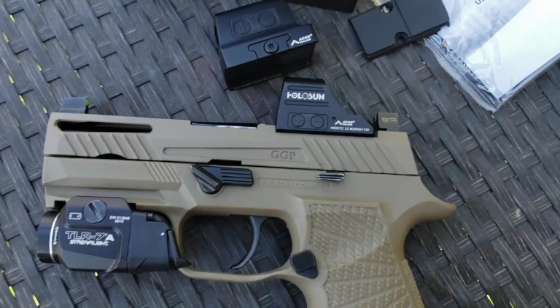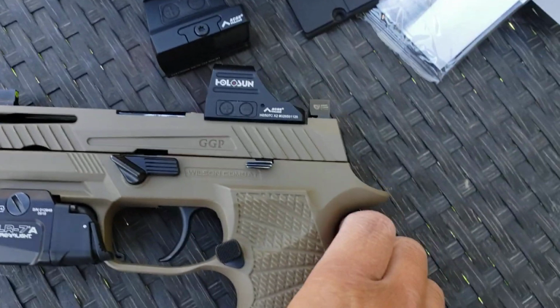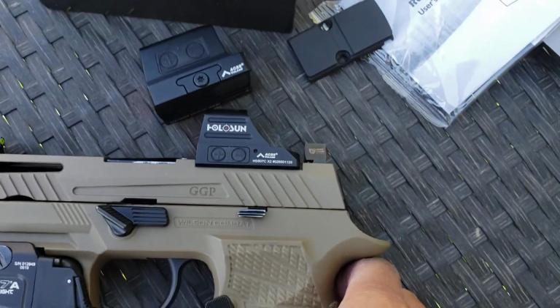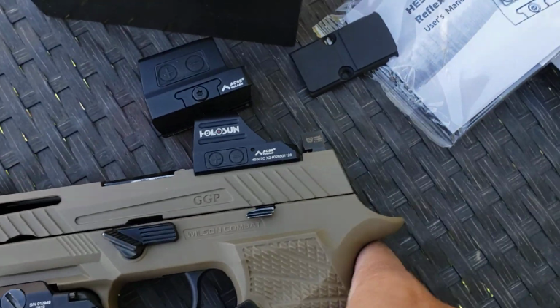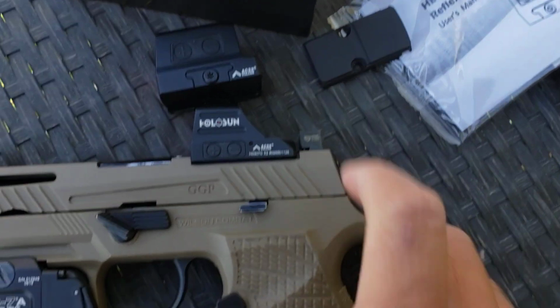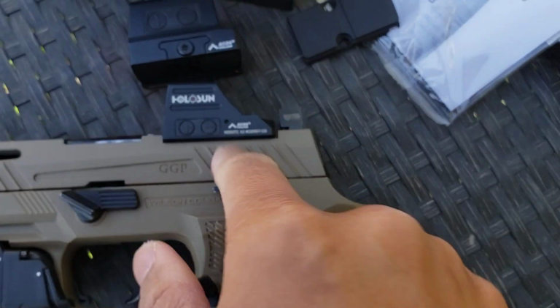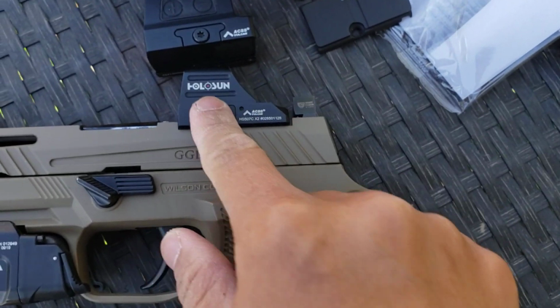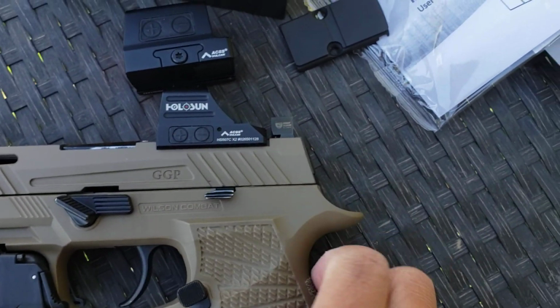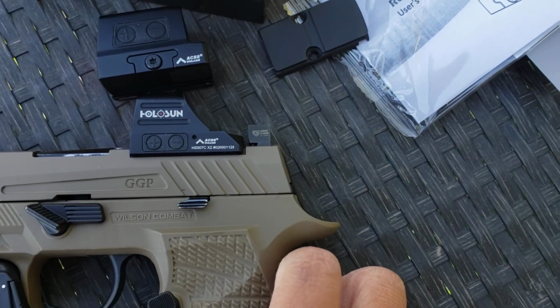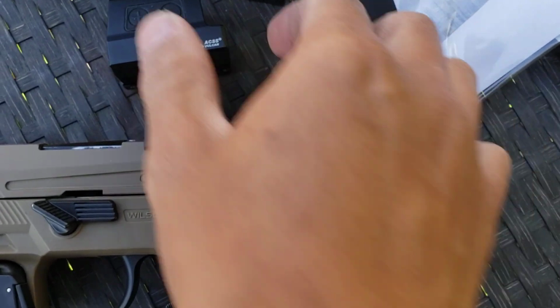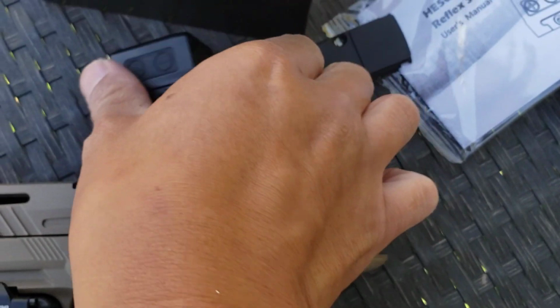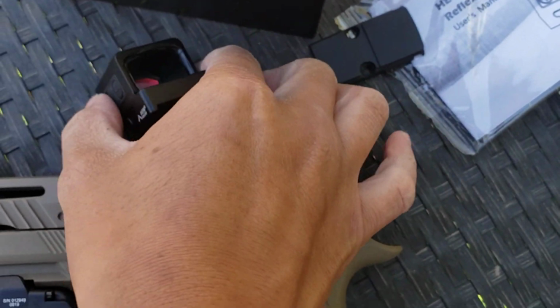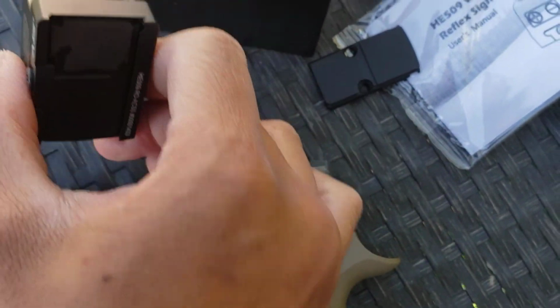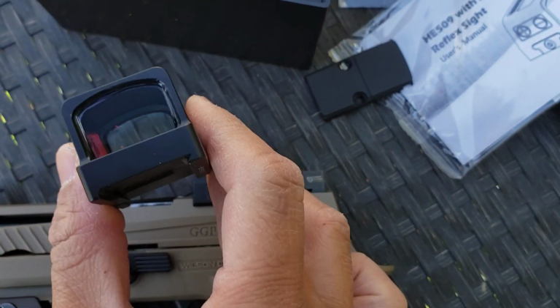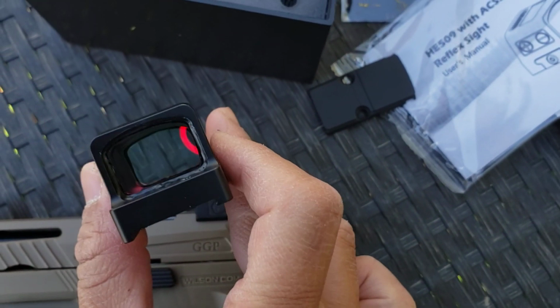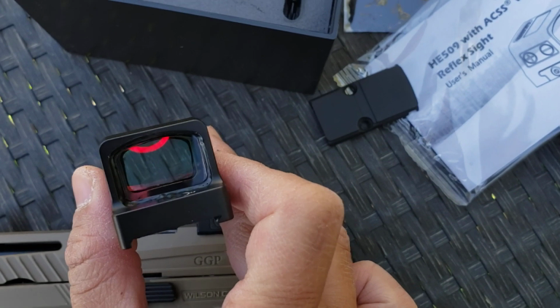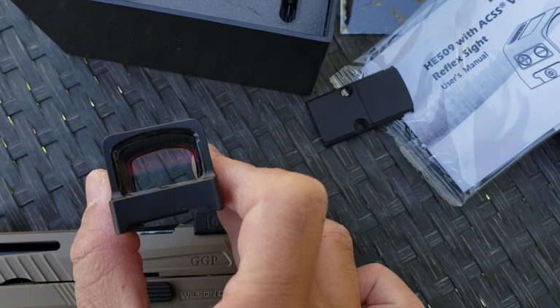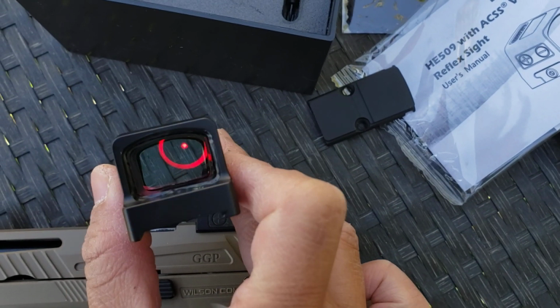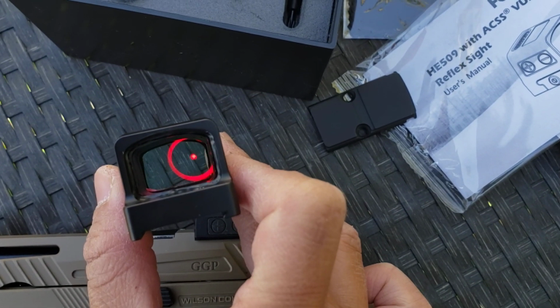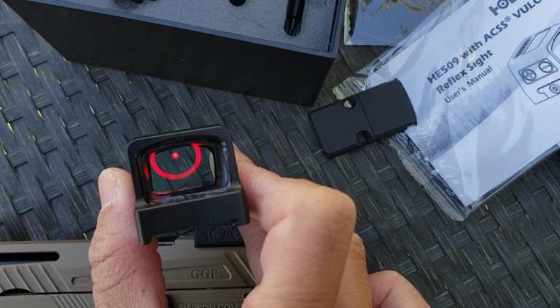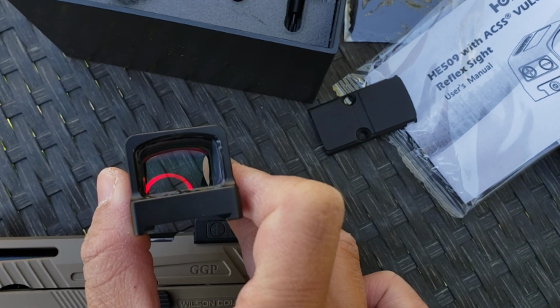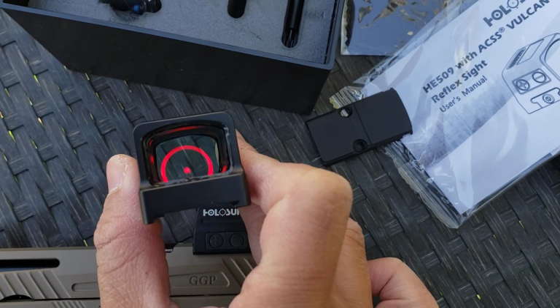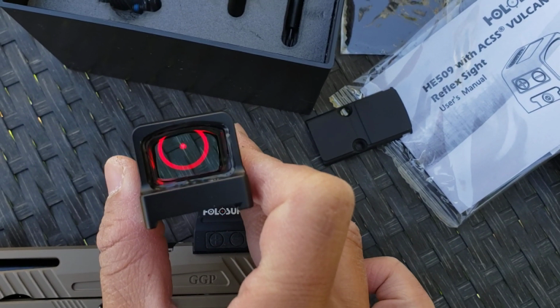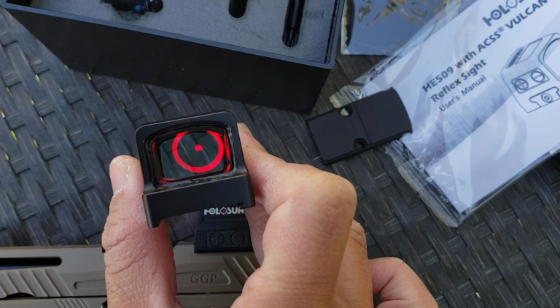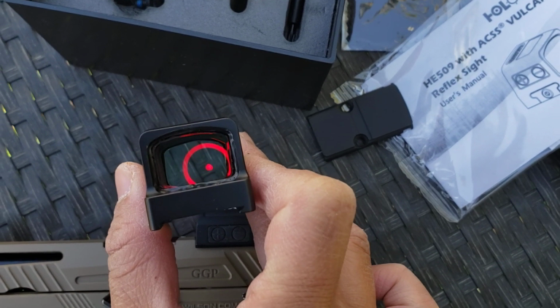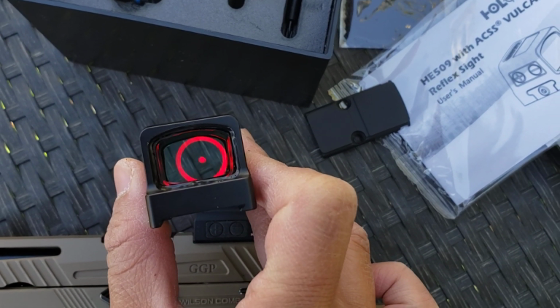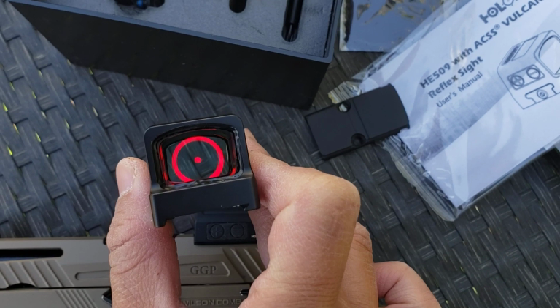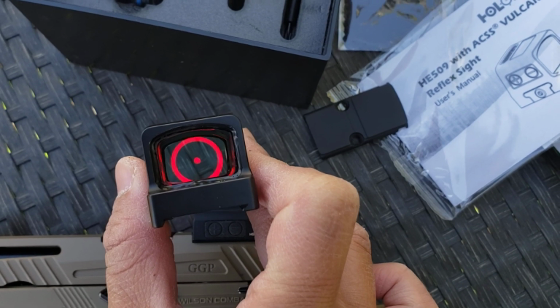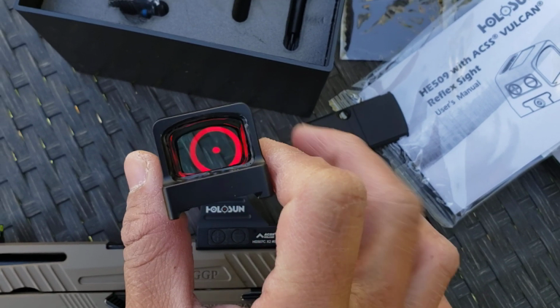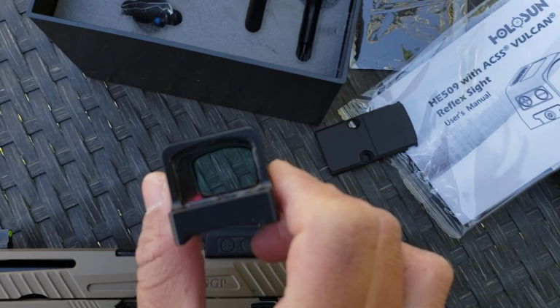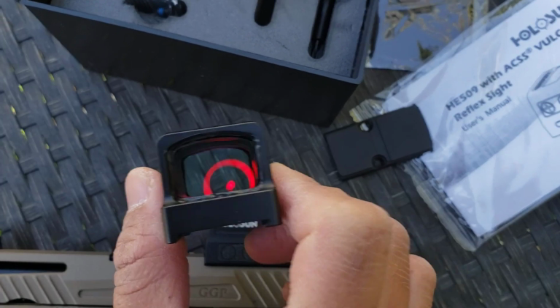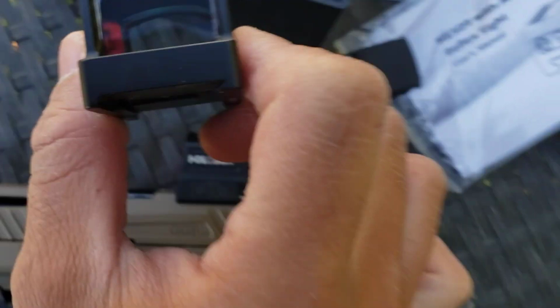I'm a huge fan of this. If I could have this on every single one of my pistols, I probably would. This reticle system is really useful, easy to use, and easy to tell if you're off.